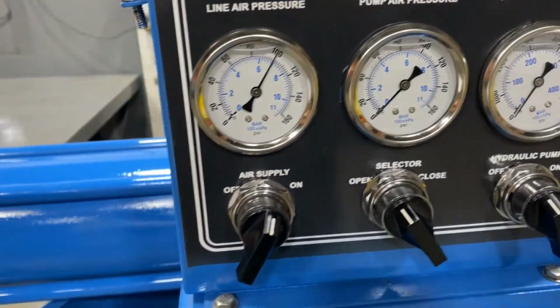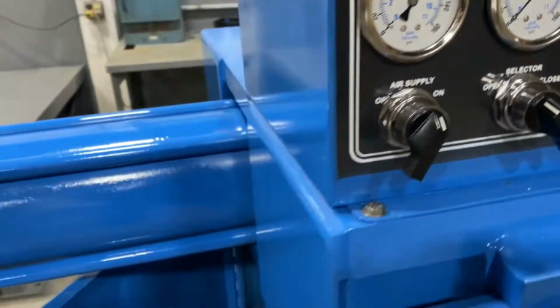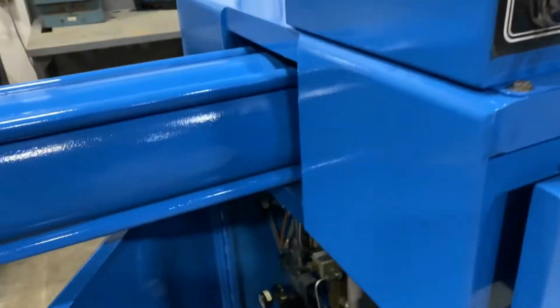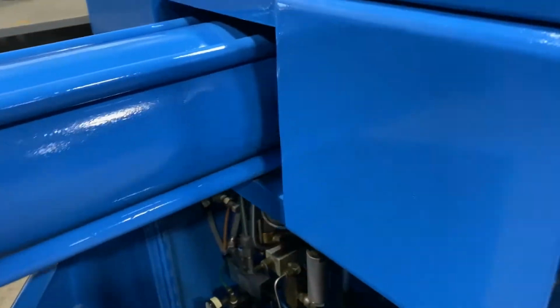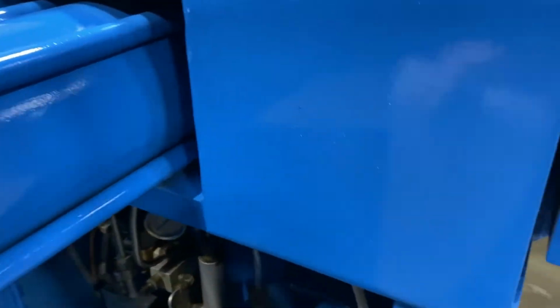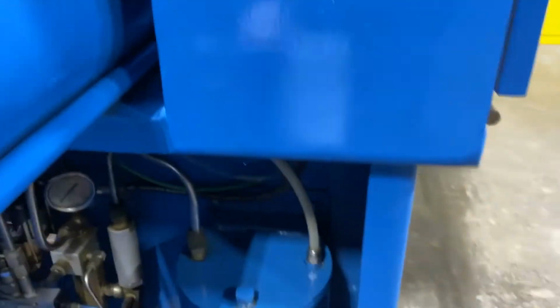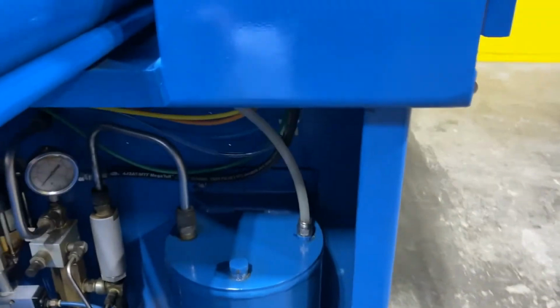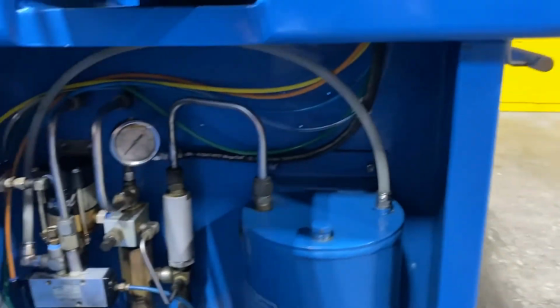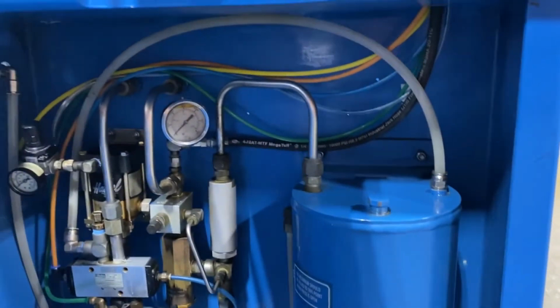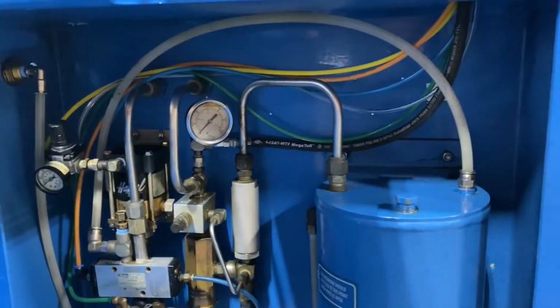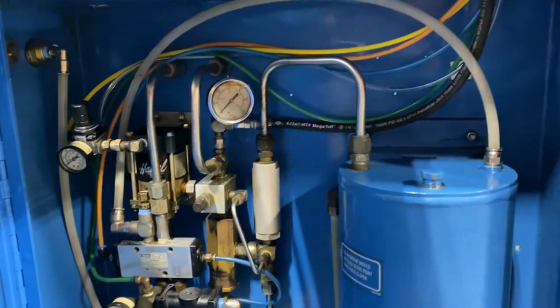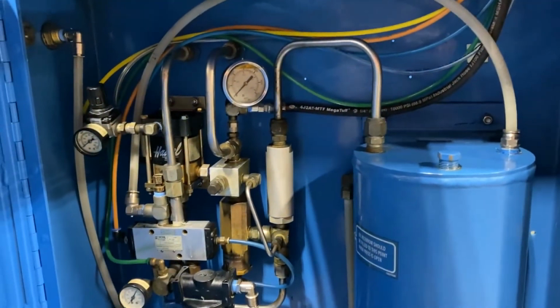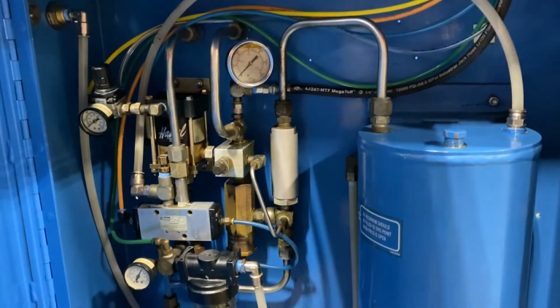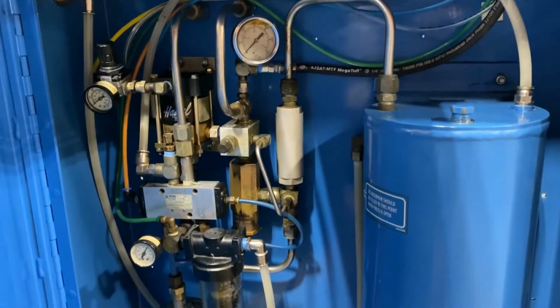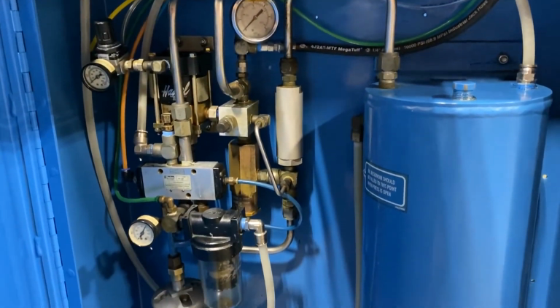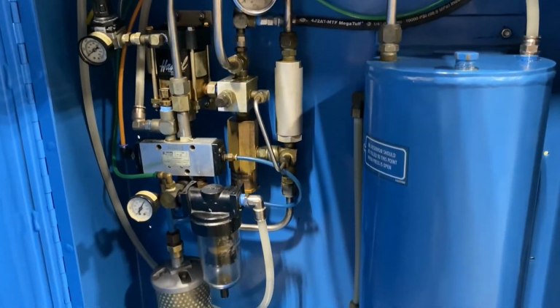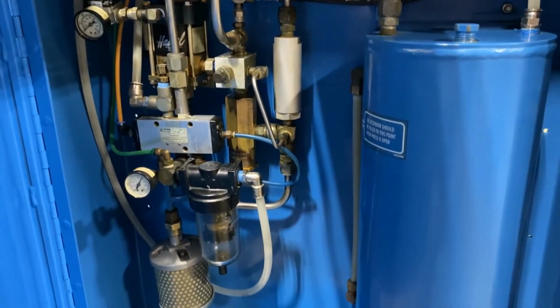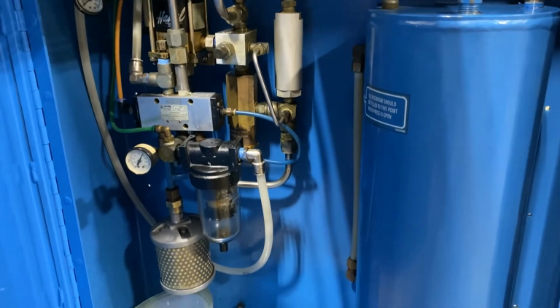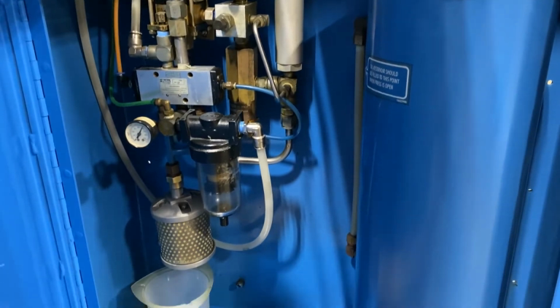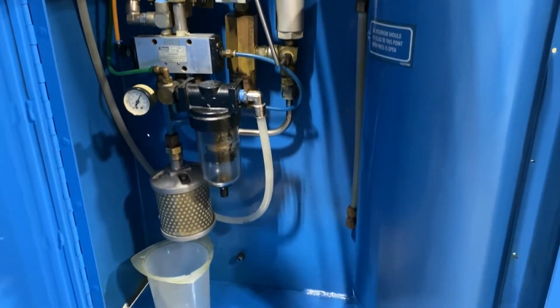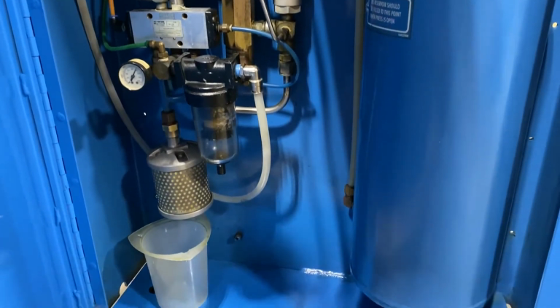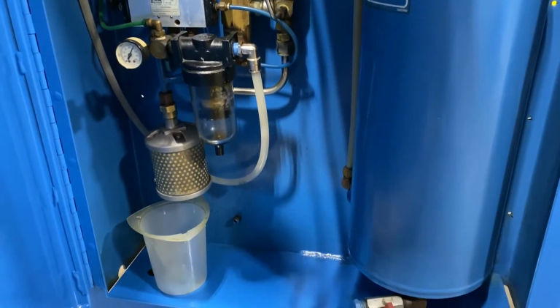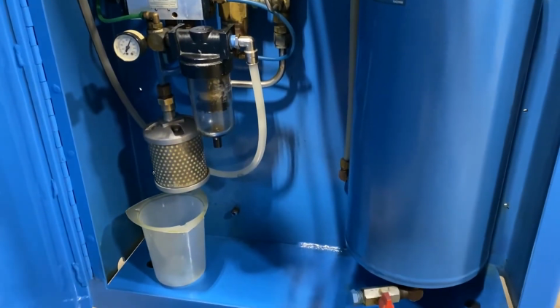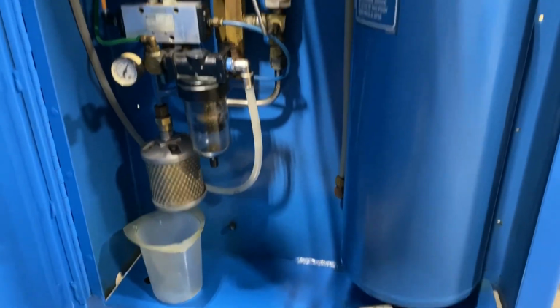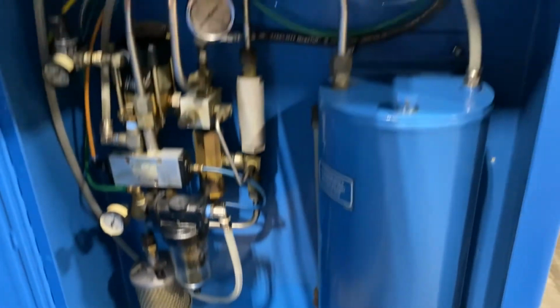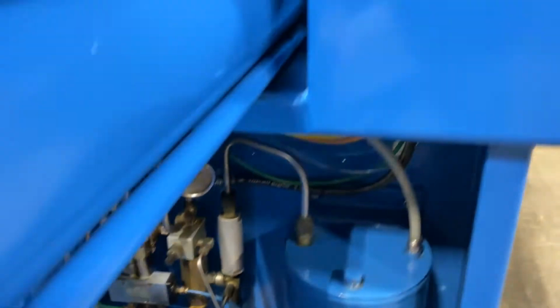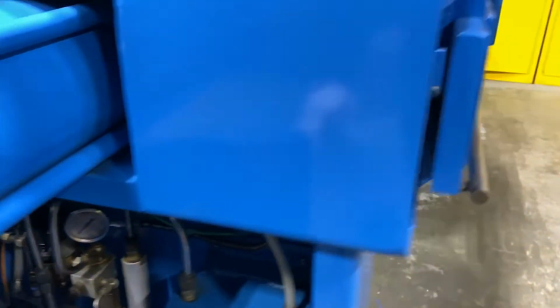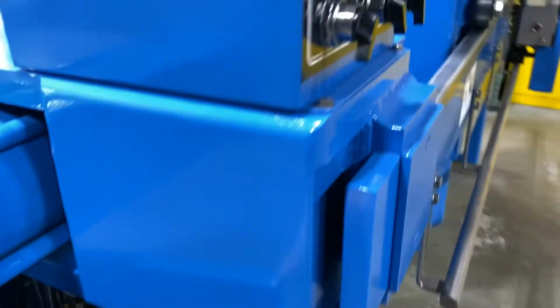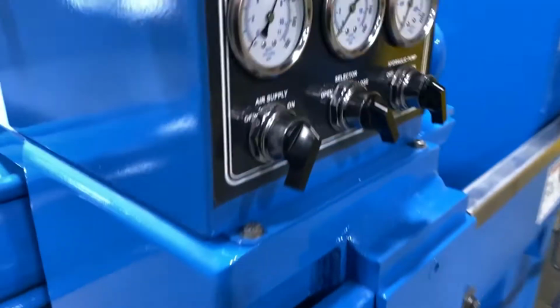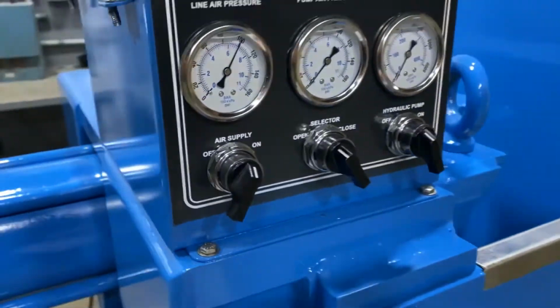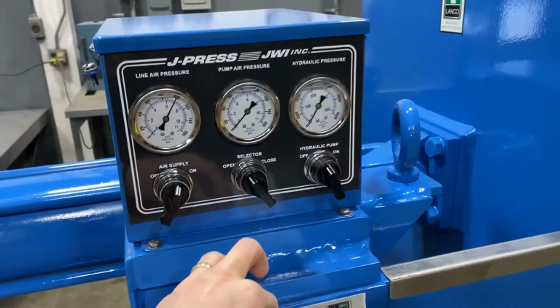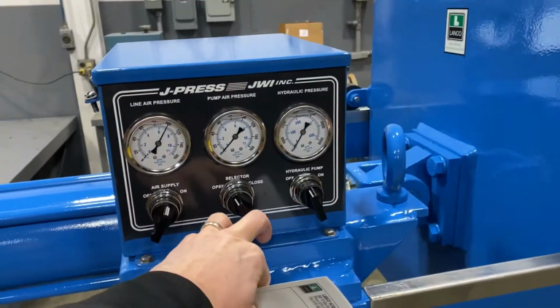Take a look at the inside here, then we'll turn it on so you can see and hear it in operation. Very clean unit, fully refurbished, looks like new. And we'll now turn it on so you can see and hear it go.